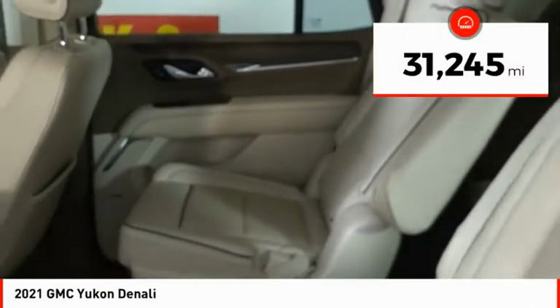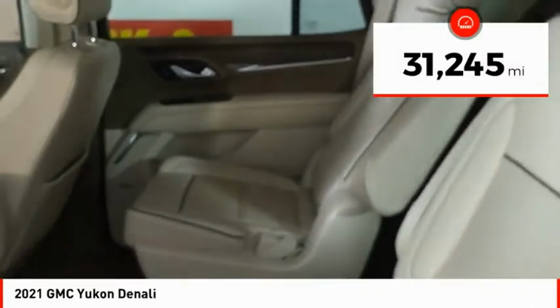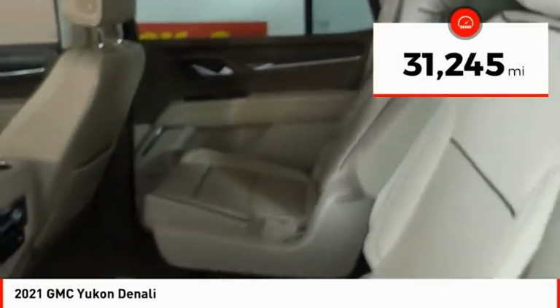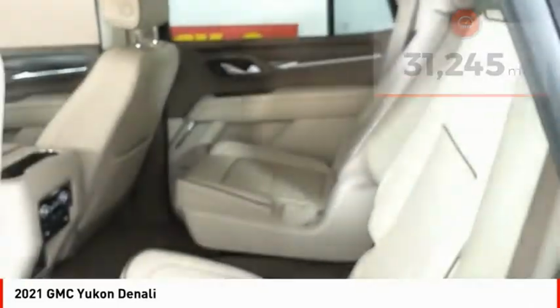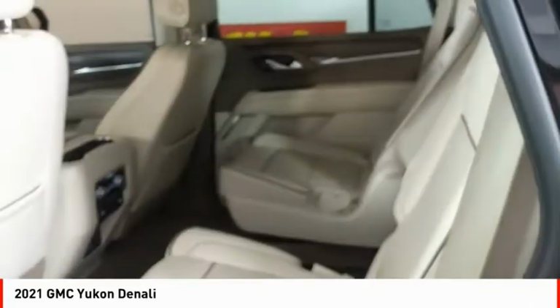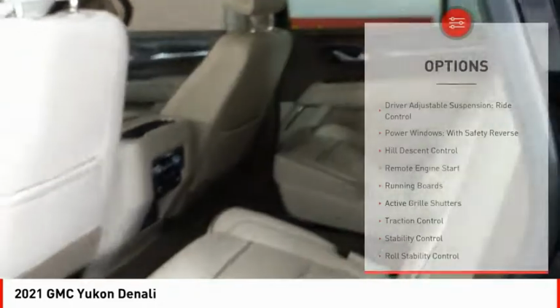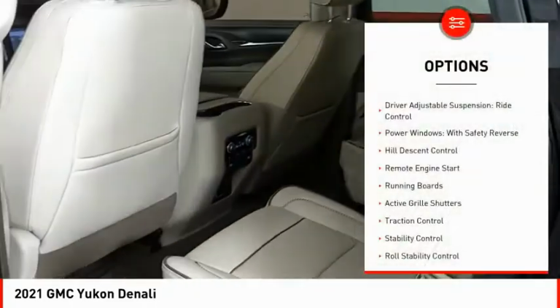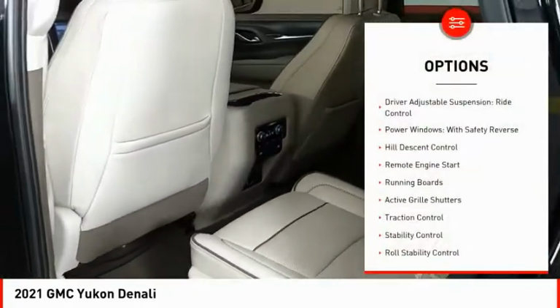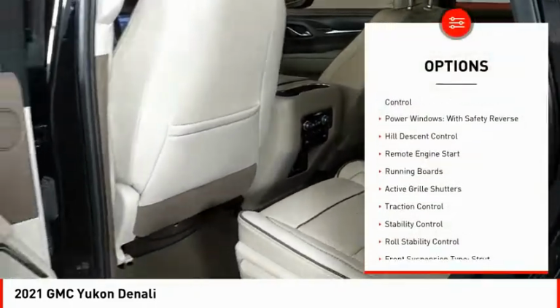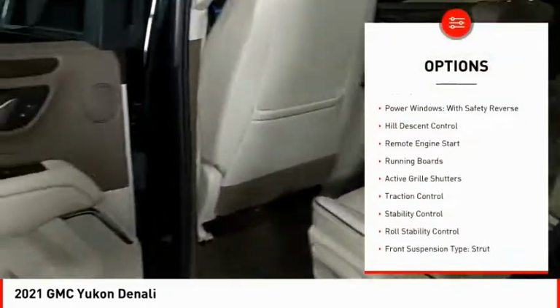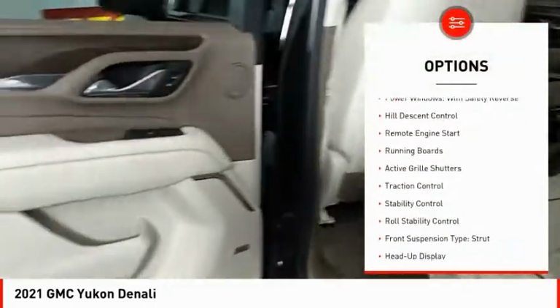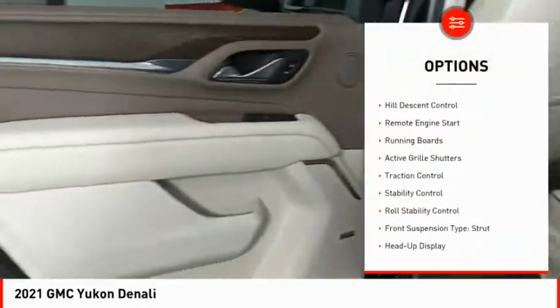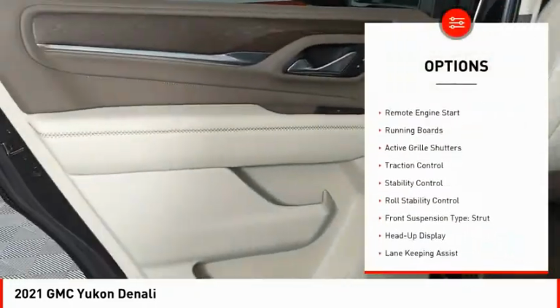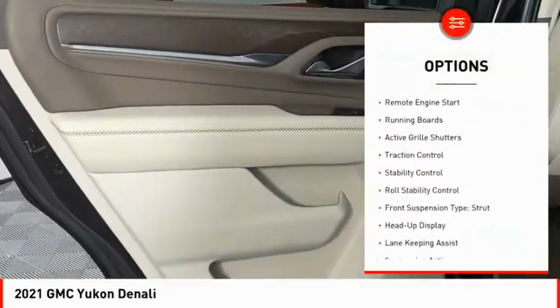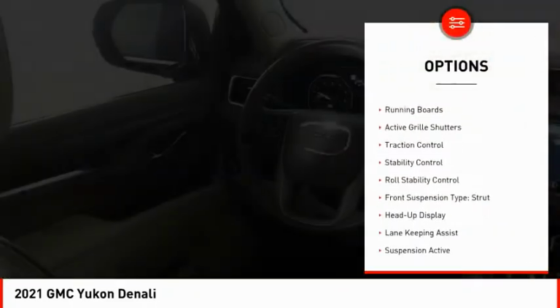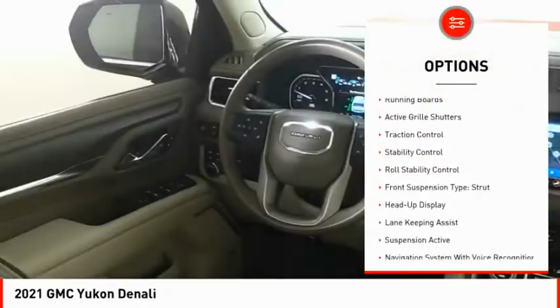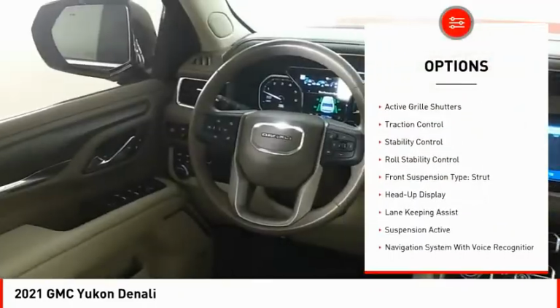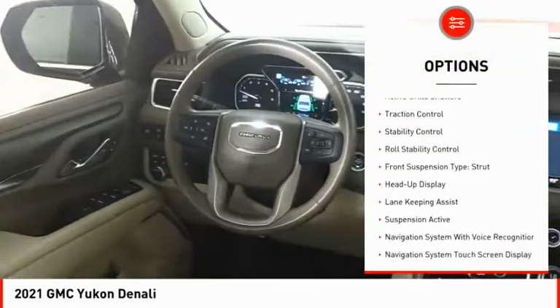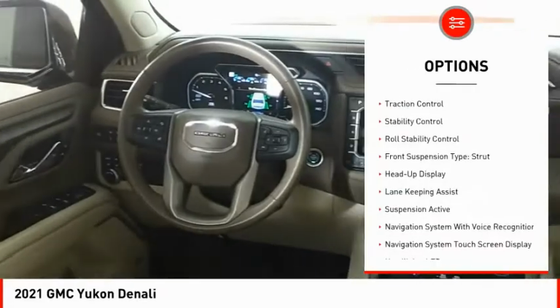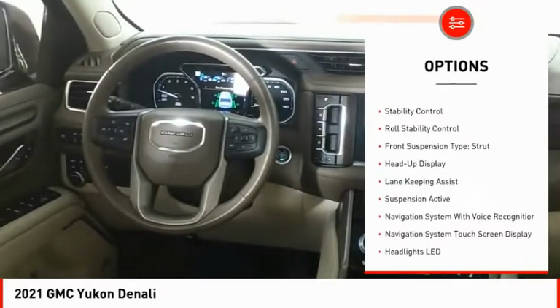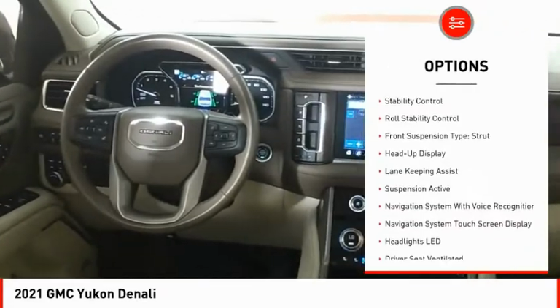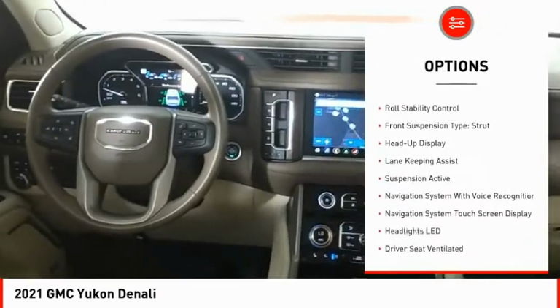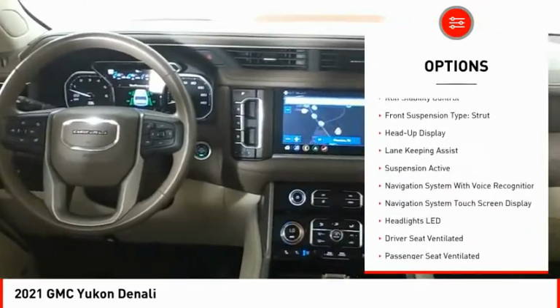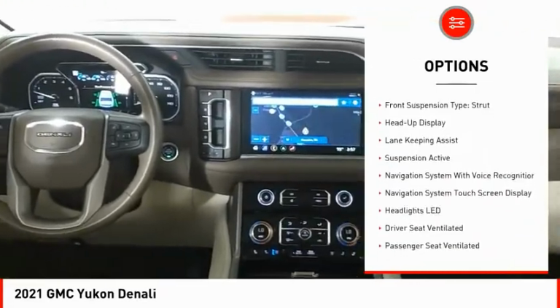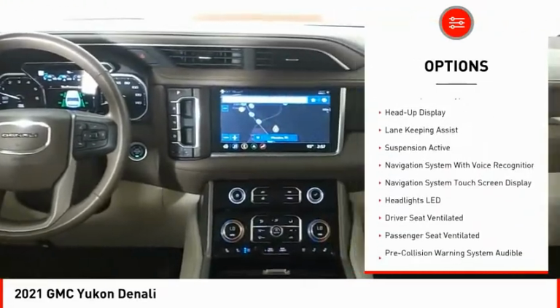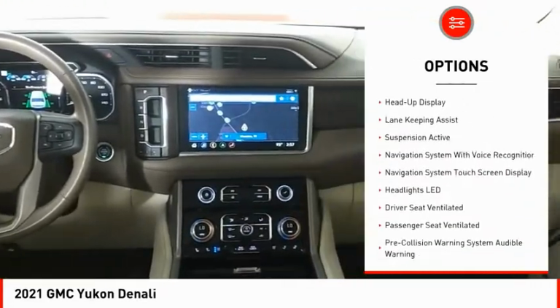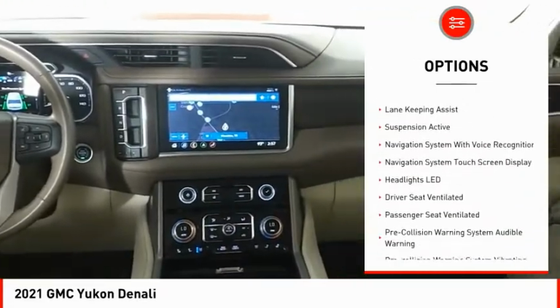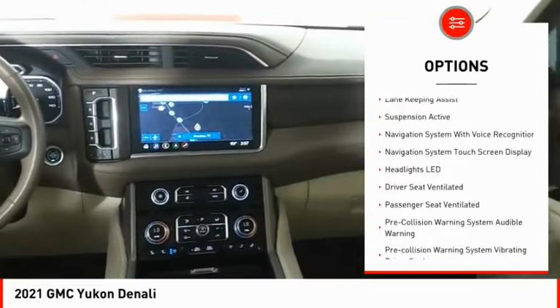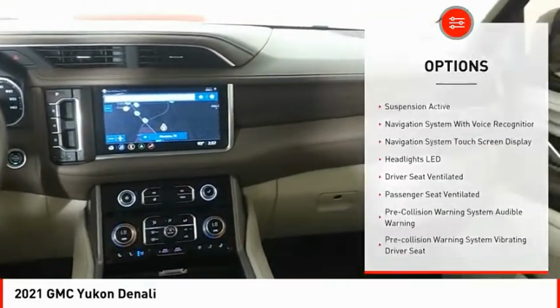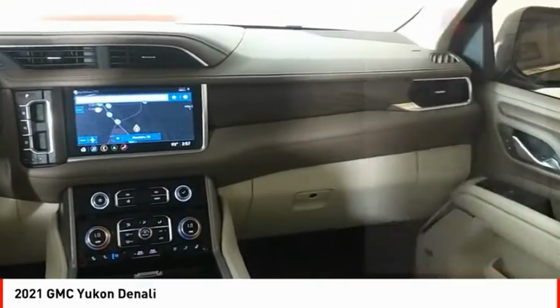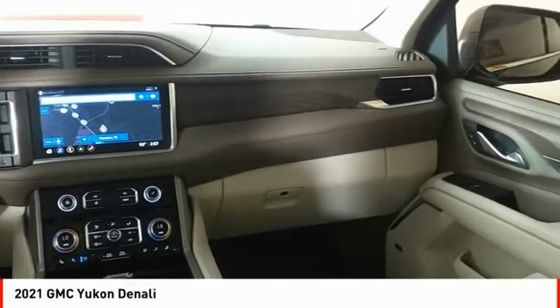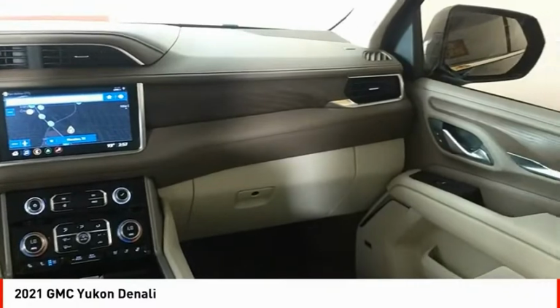Here are some of this vehicle's great options: driver adjustable suspension, ride control, power windows with safety reverse, hill descent control, remote engine start, running boards, and active grille shutters.